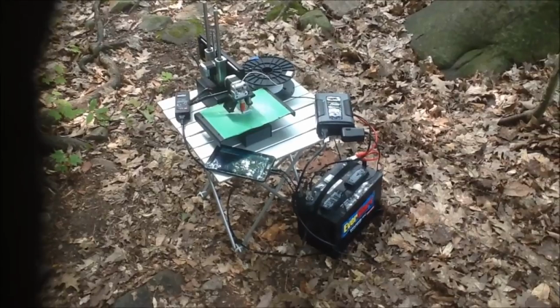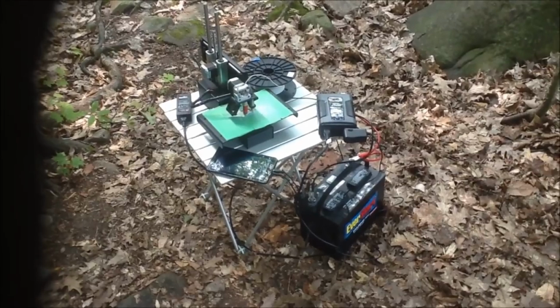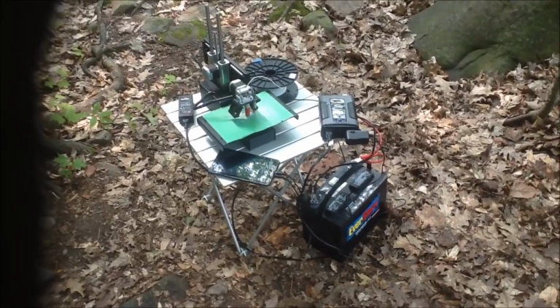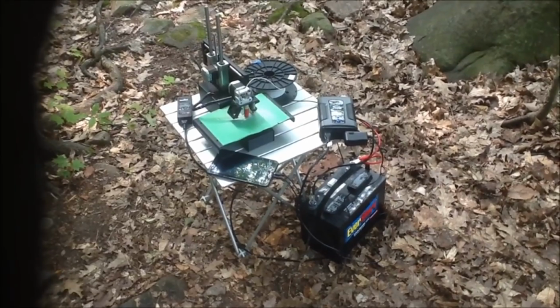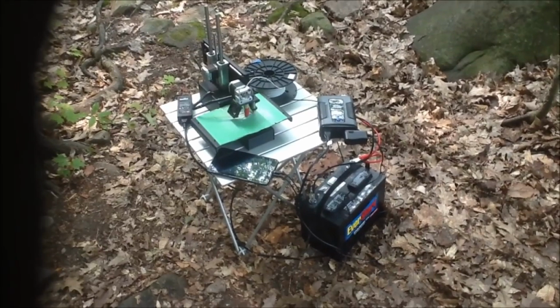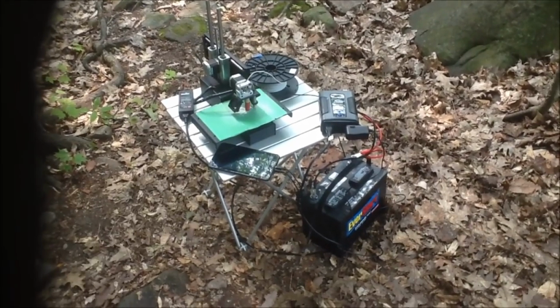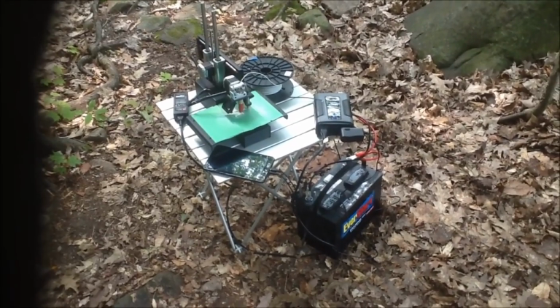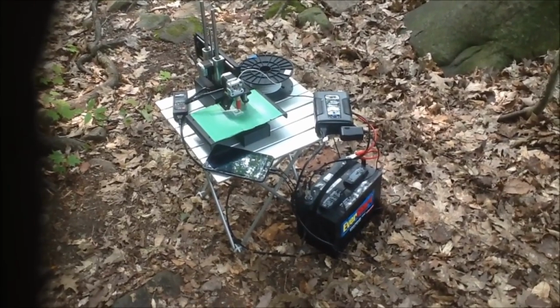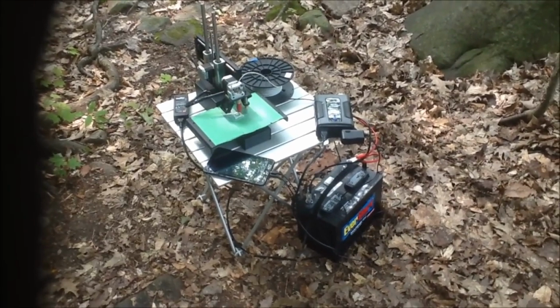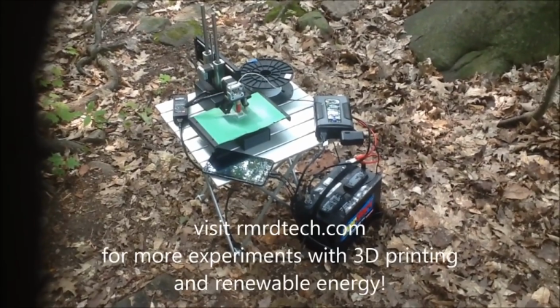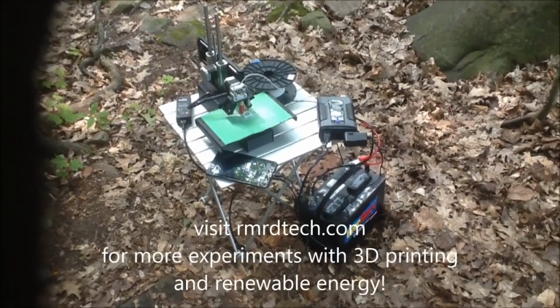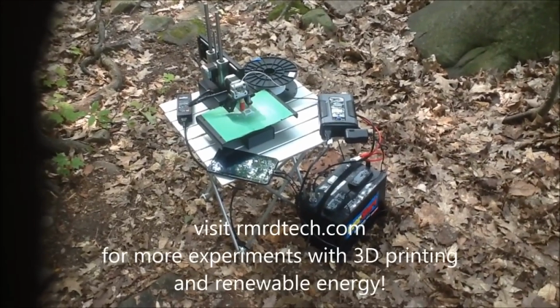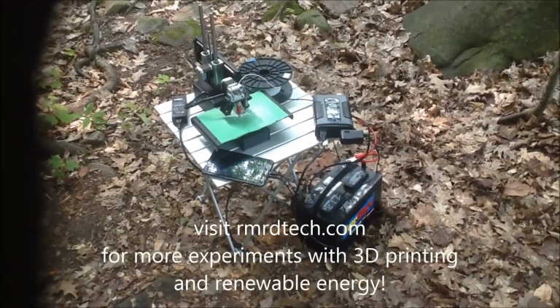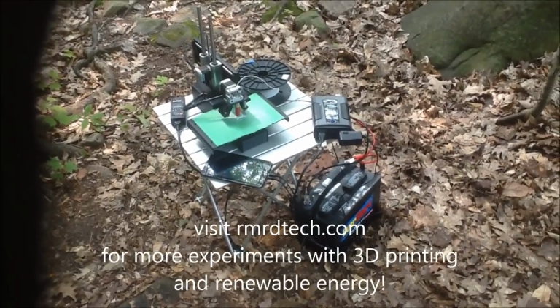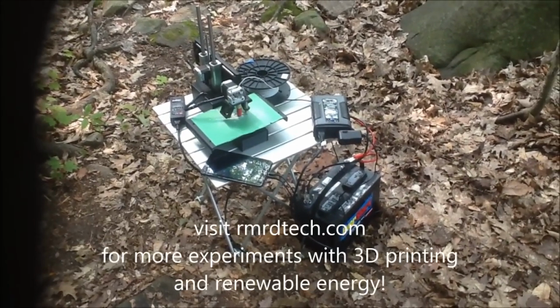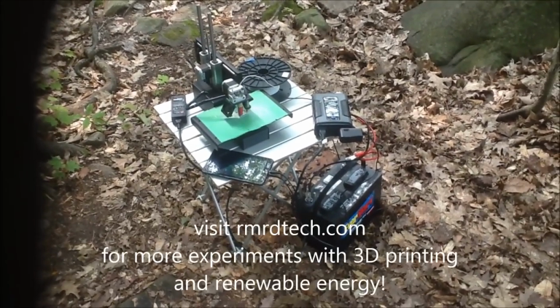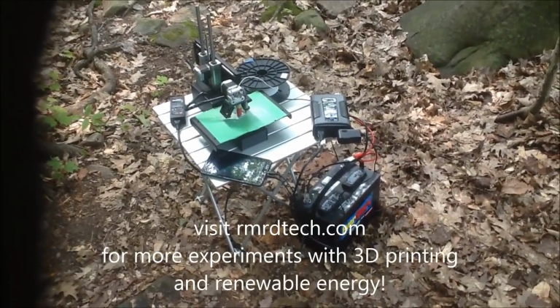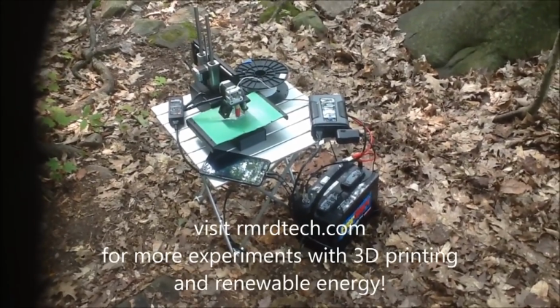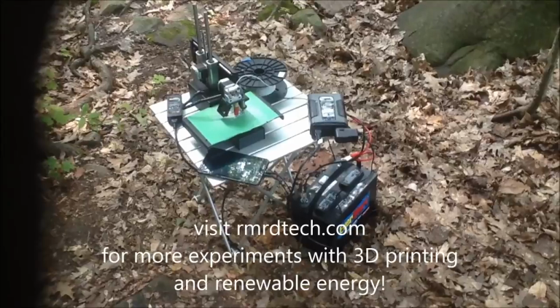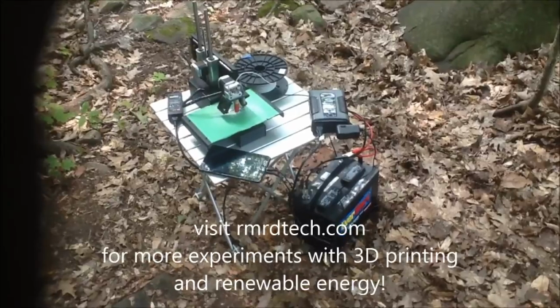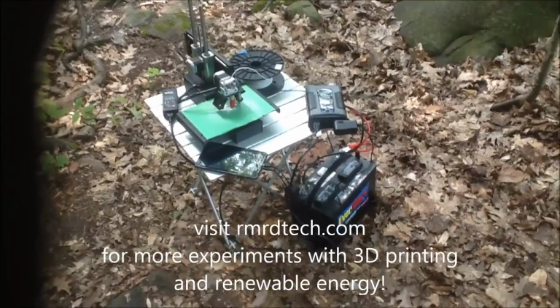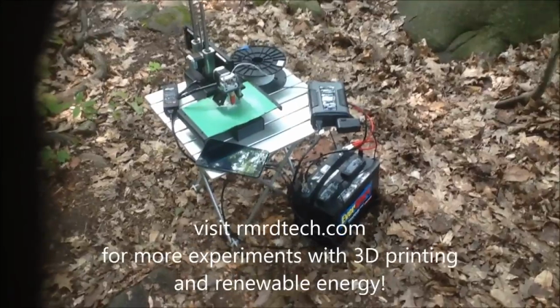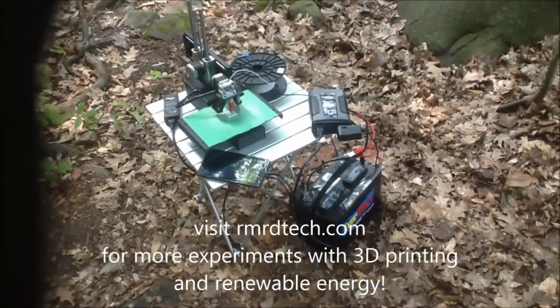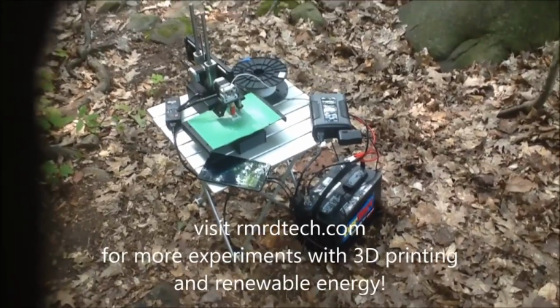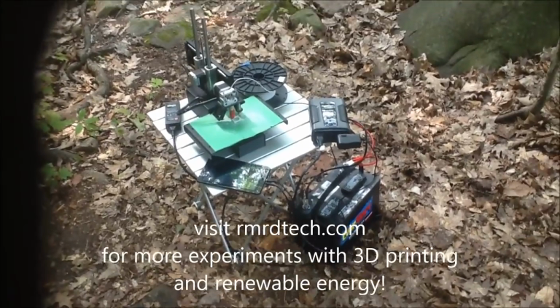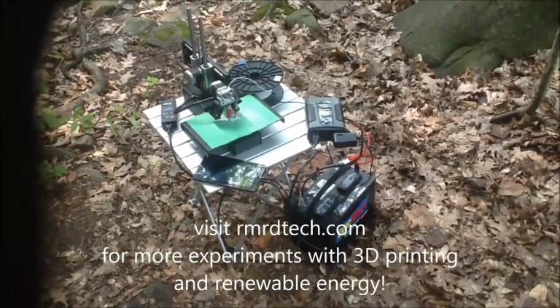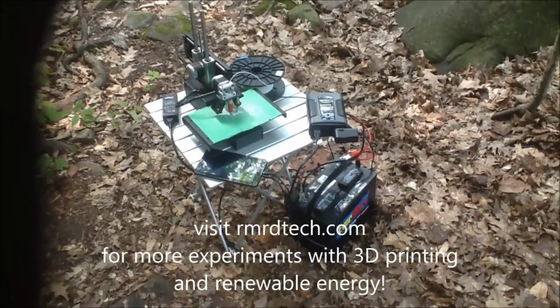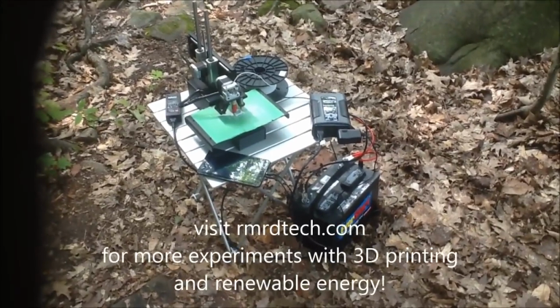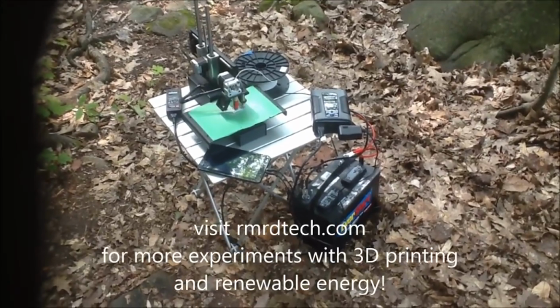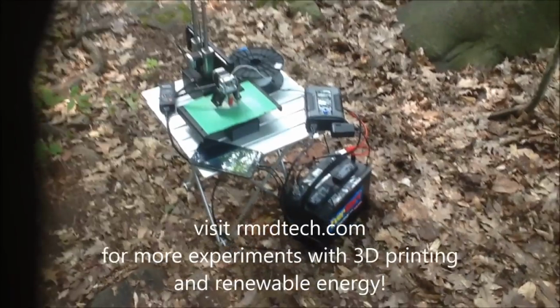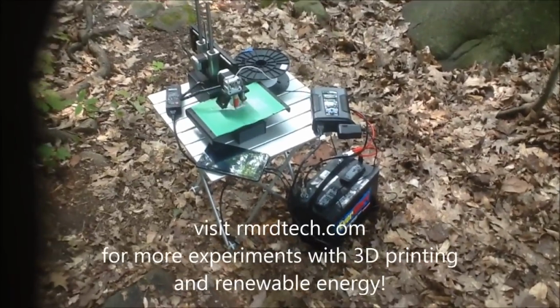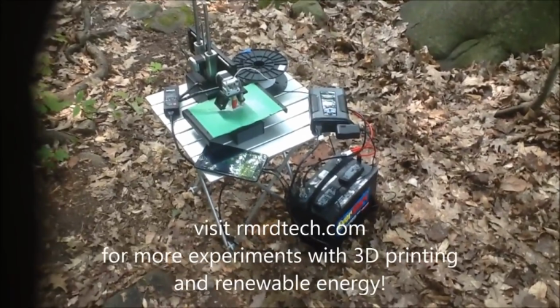So with that, there we go — an off-grid 3D printer with MatterControl Touch. Thanks.